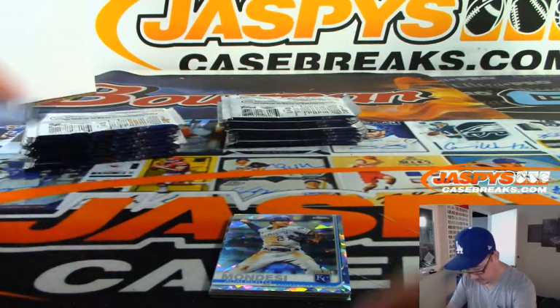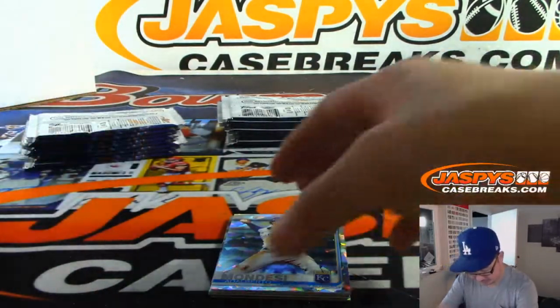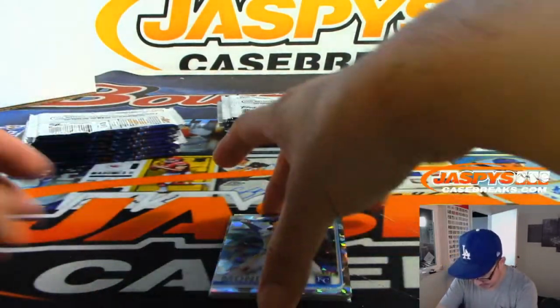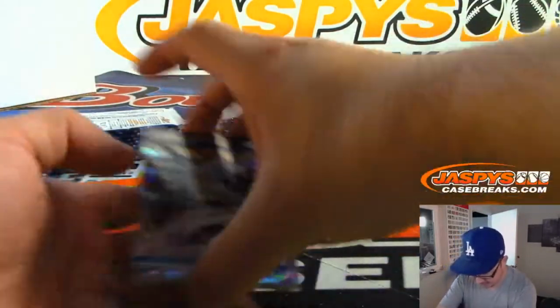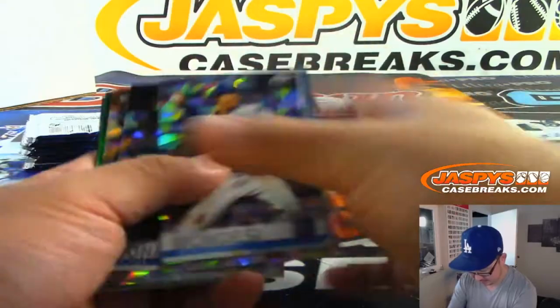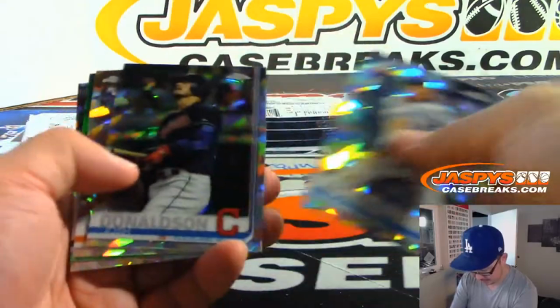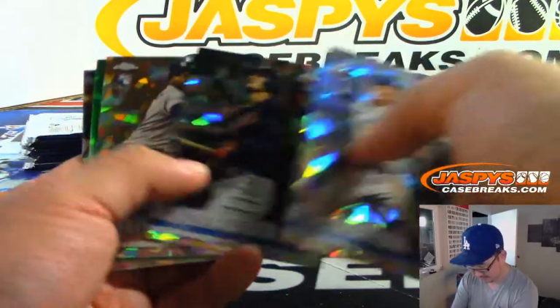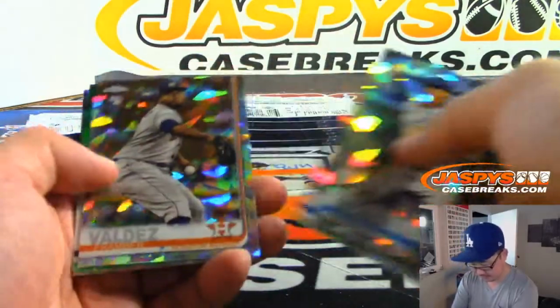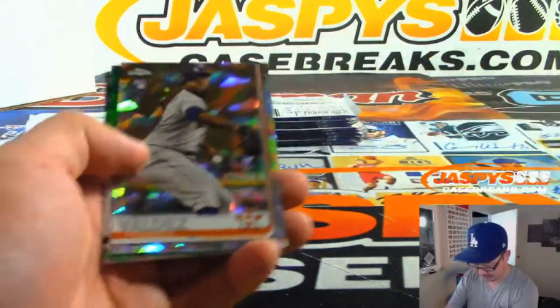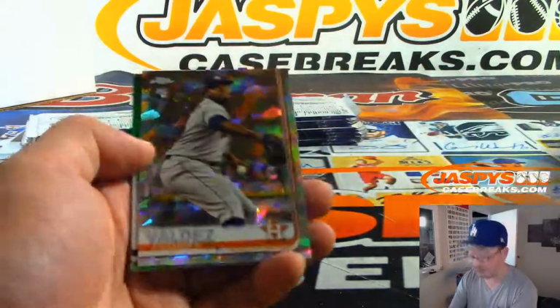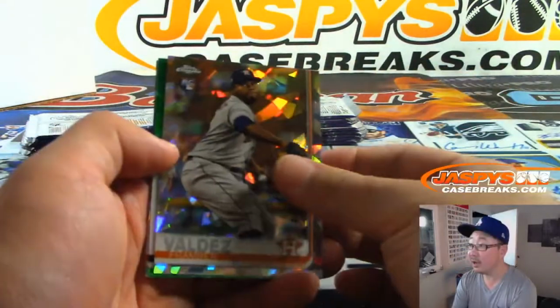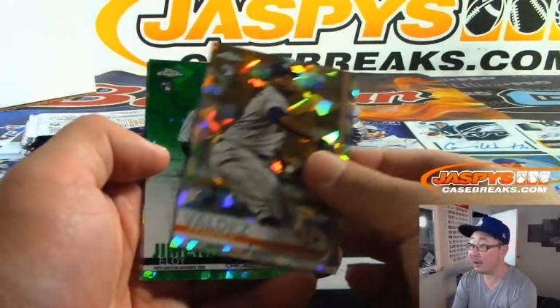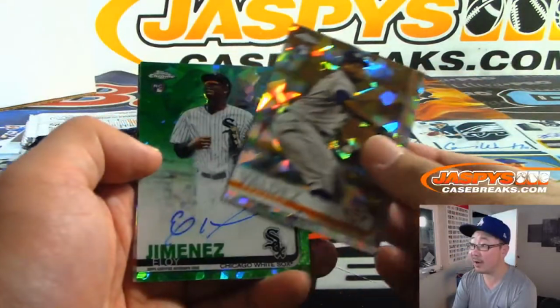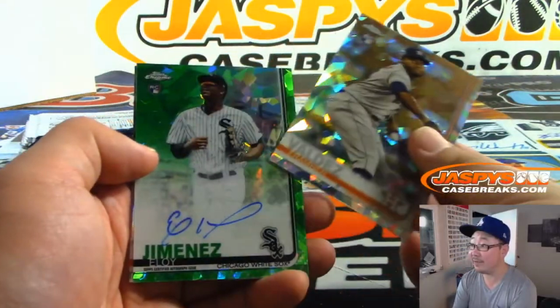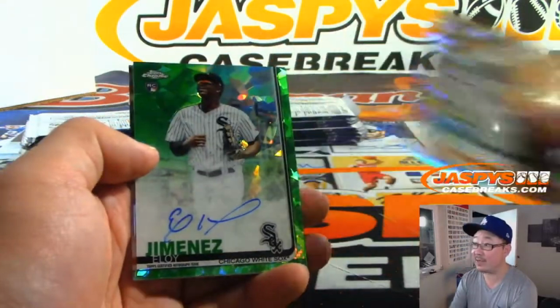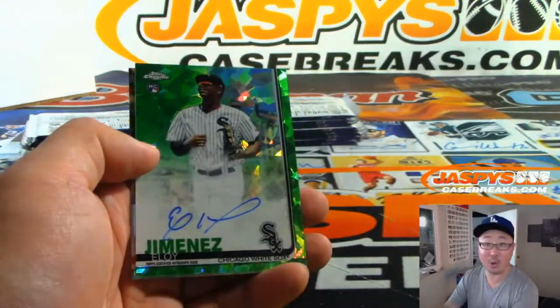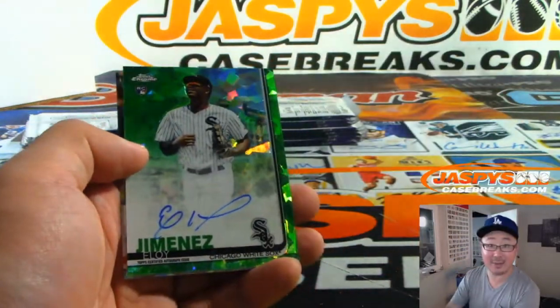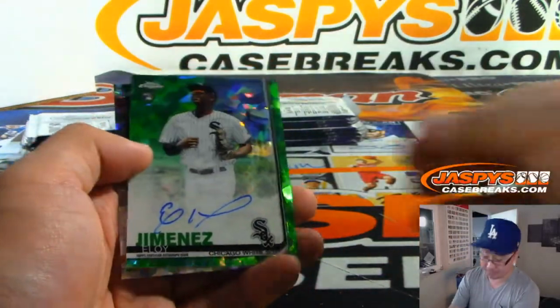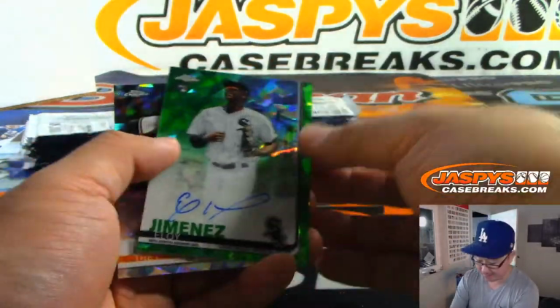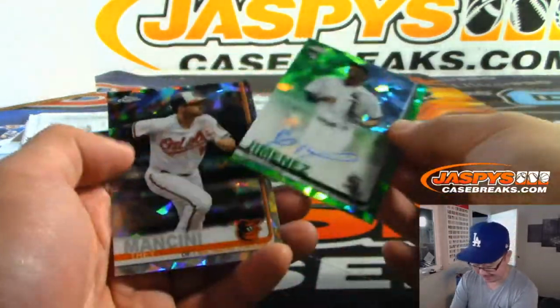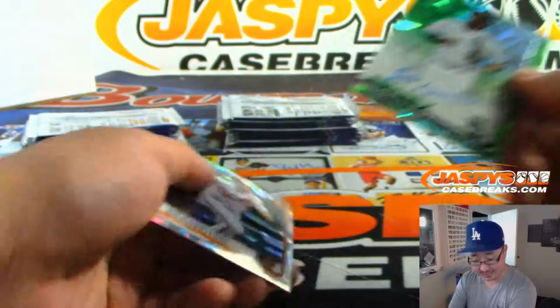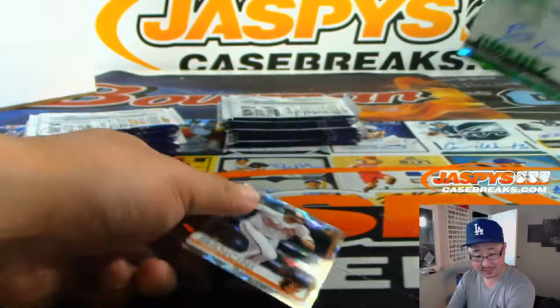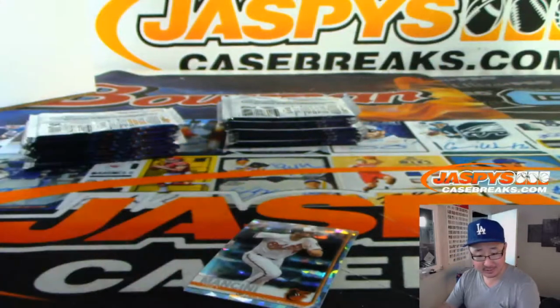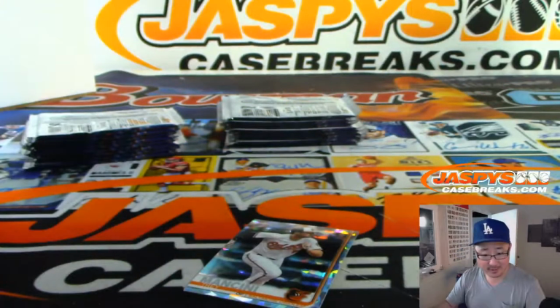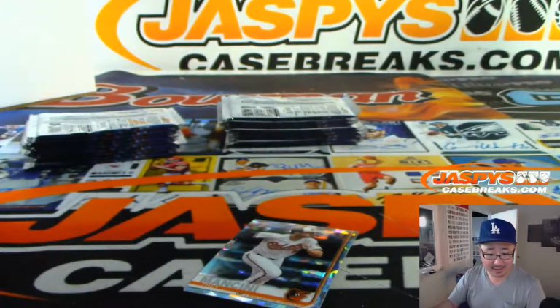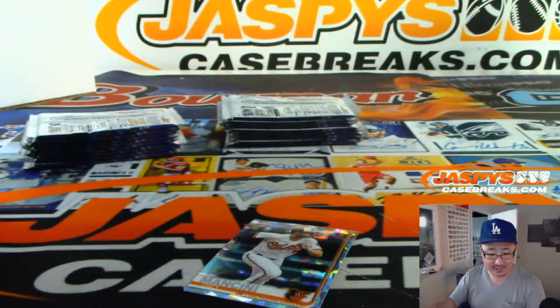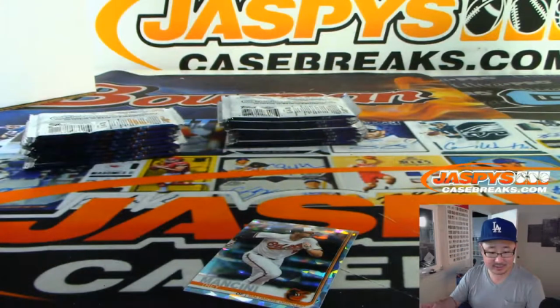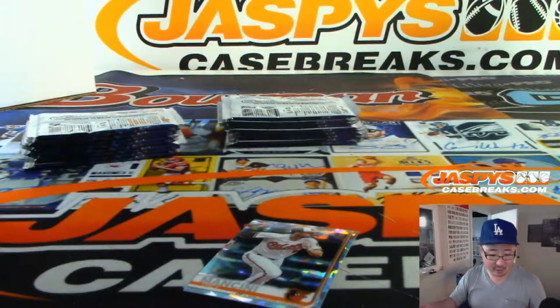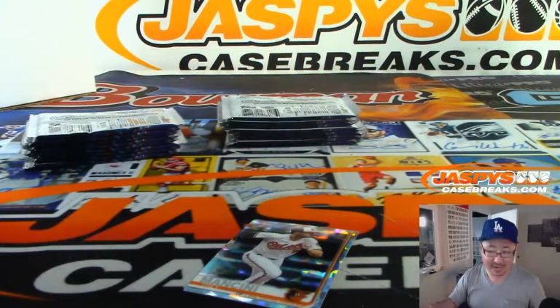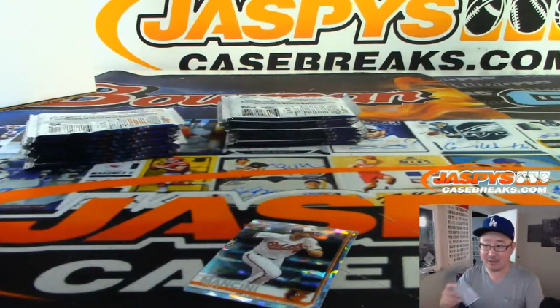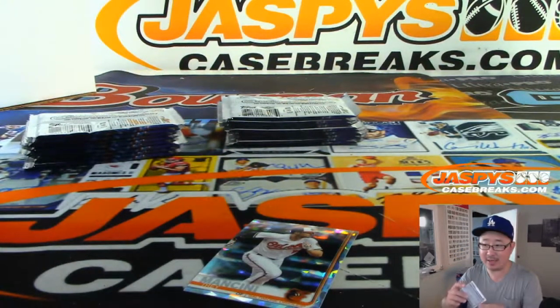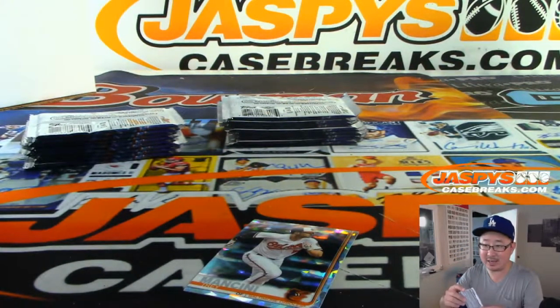Did we see the auto yet? There it is — autograph is Eloy Jimenez, green. Nice. That is Darren McKenzie and the White Sox.